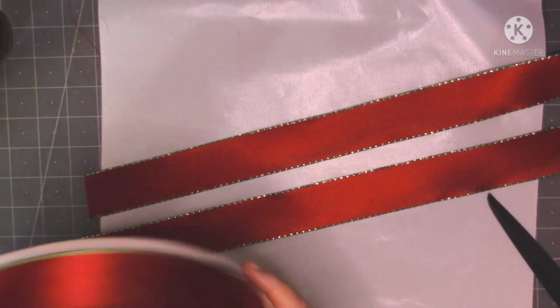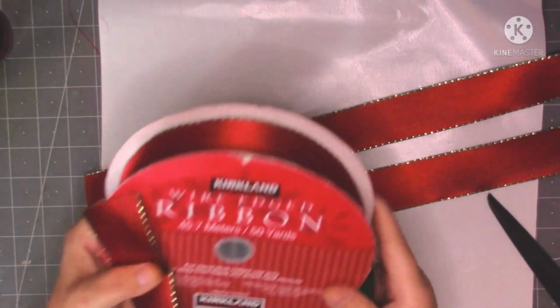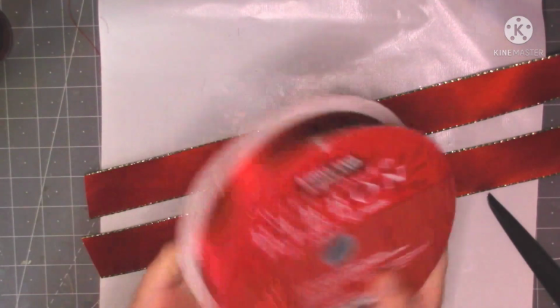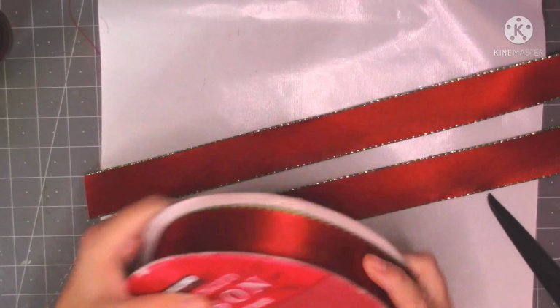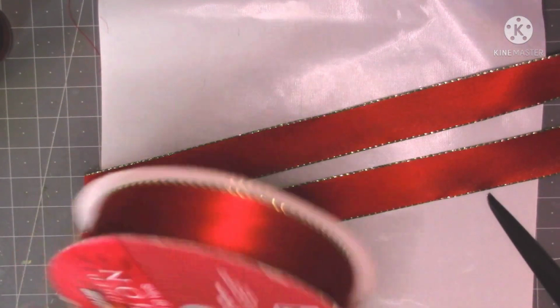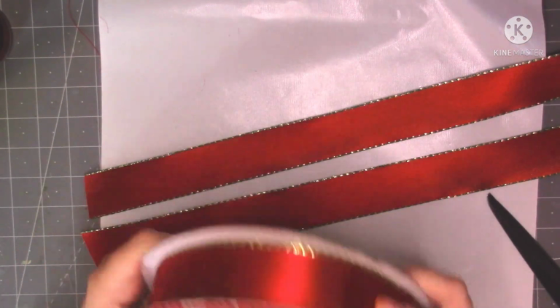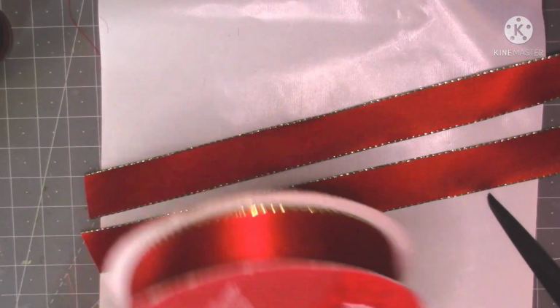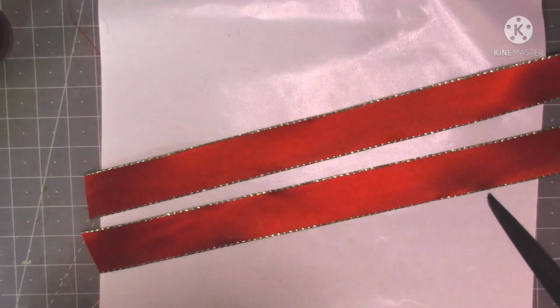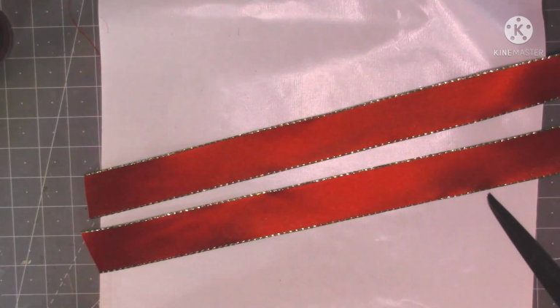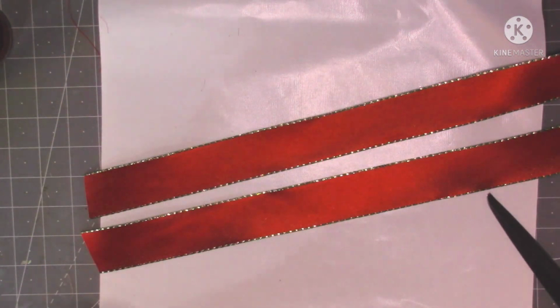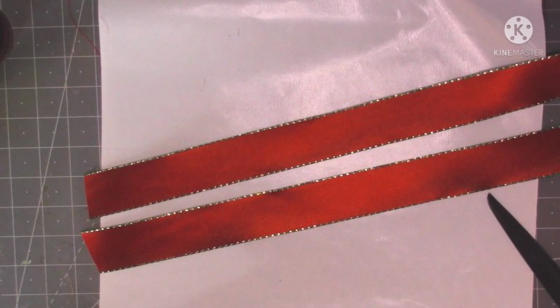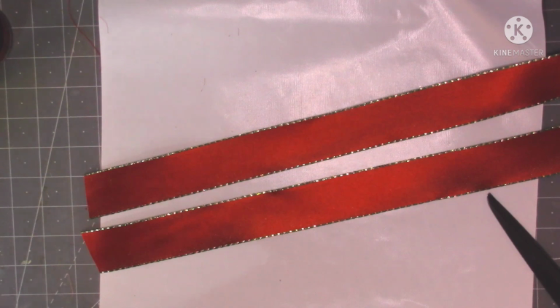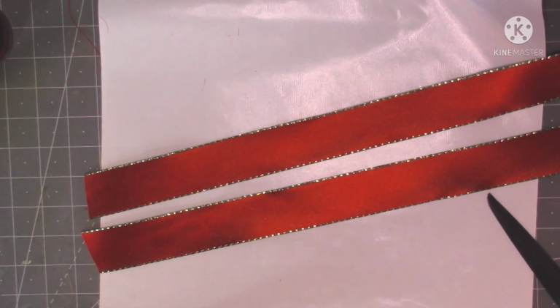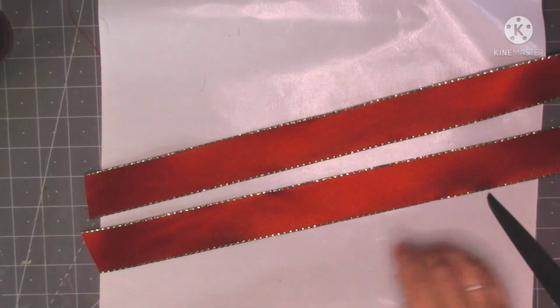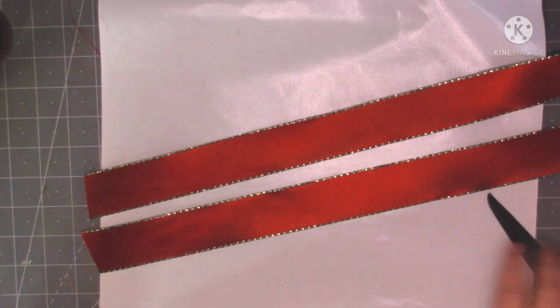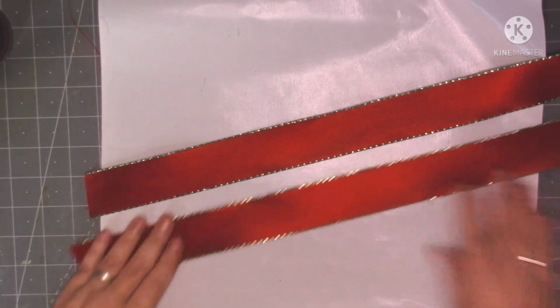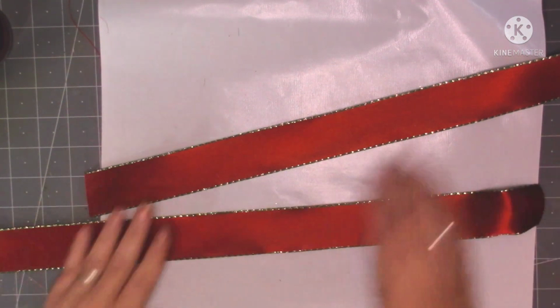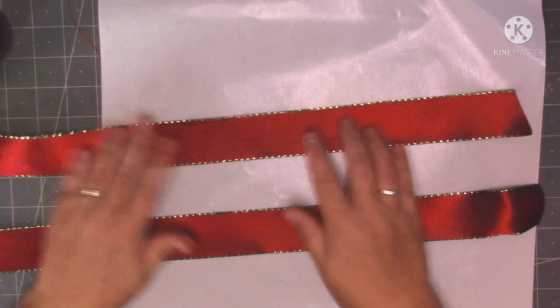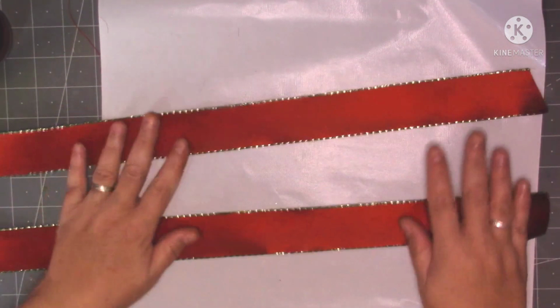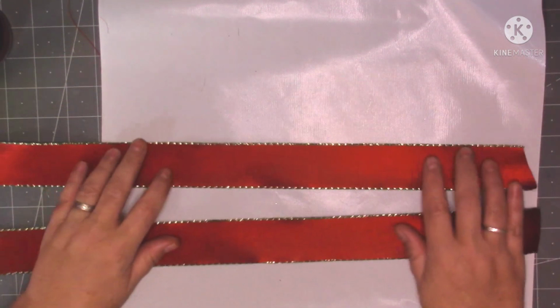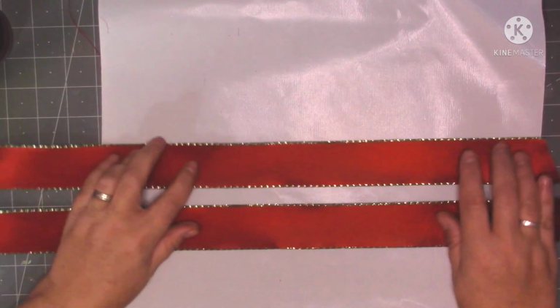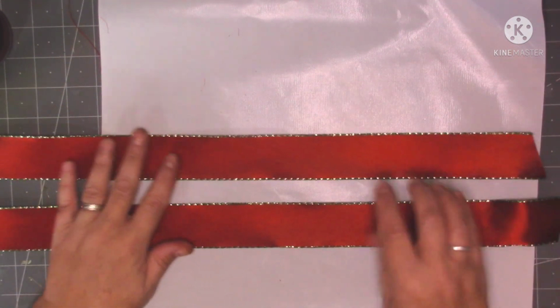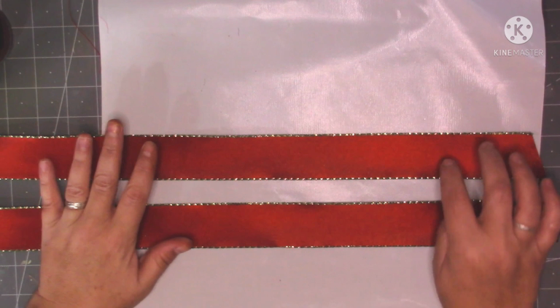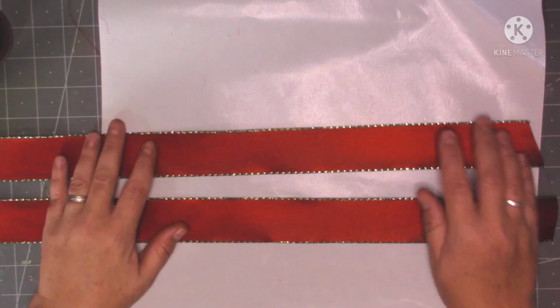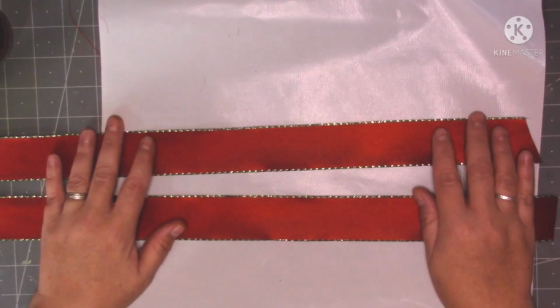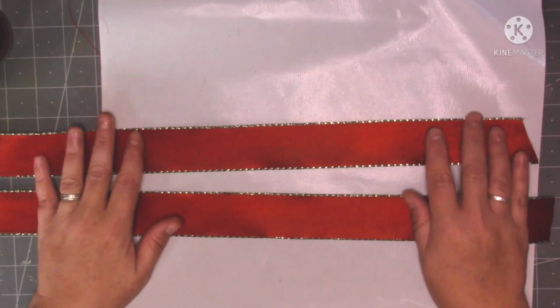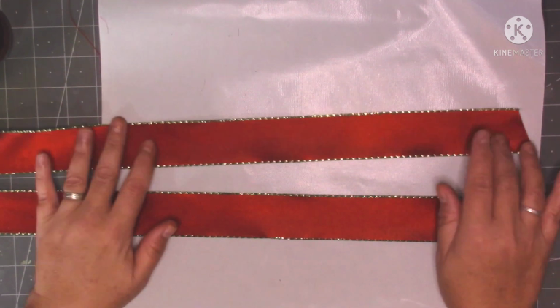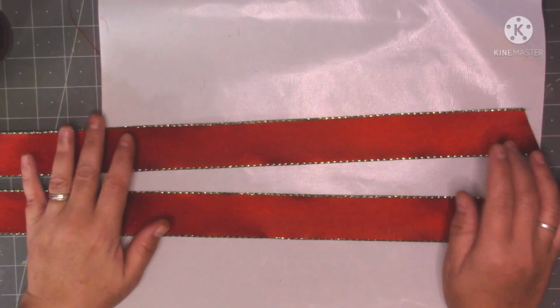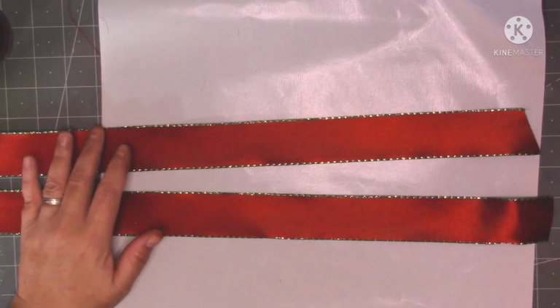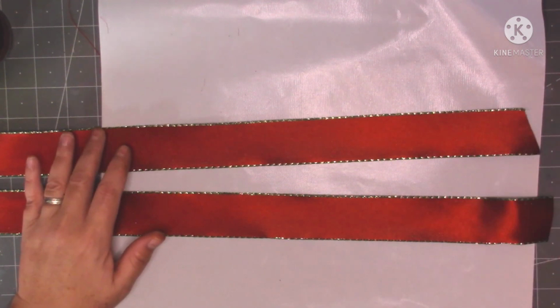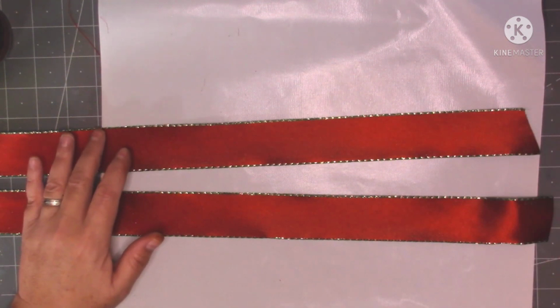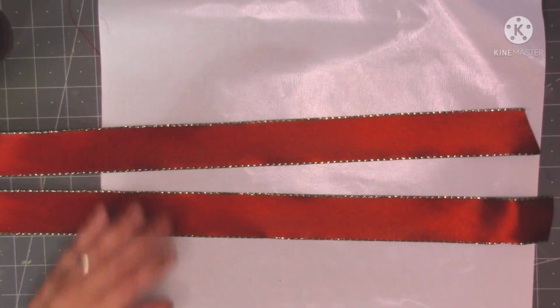It's 50 yards. I'll never use that in my lifetime probably, but it's nice to use. So let's make a start then. I'm just going to put just a tiny bit of glue on, because I'm going to stitch them.